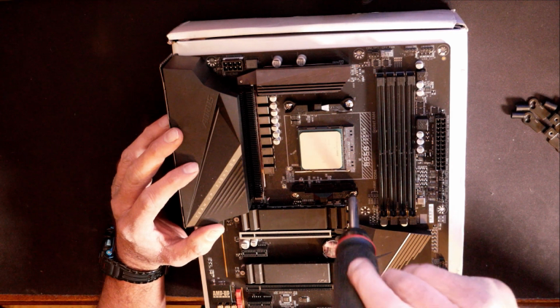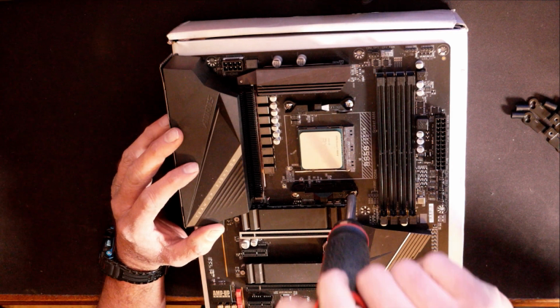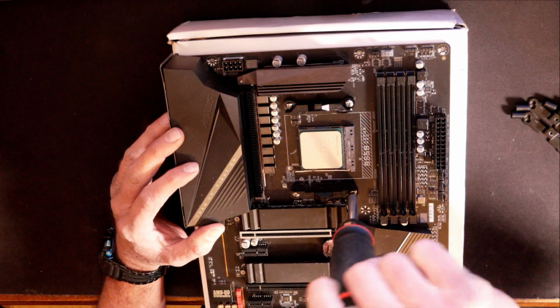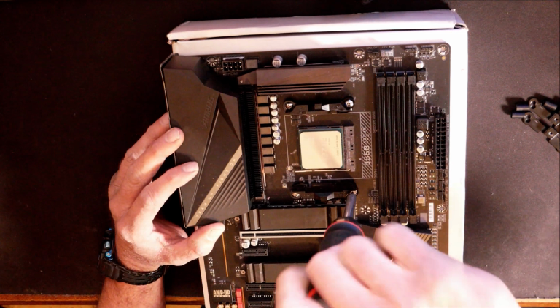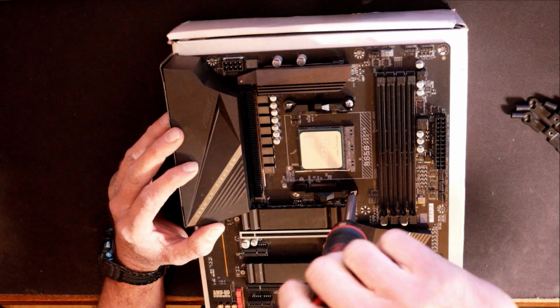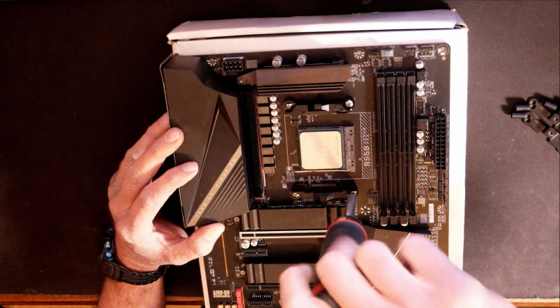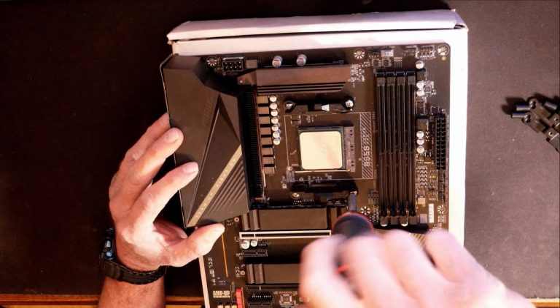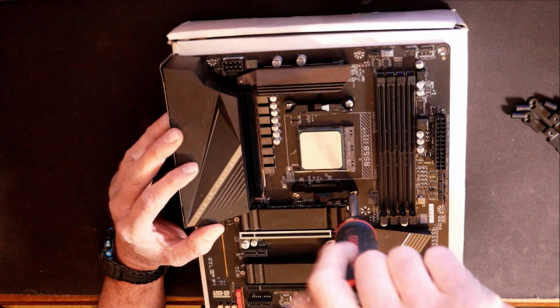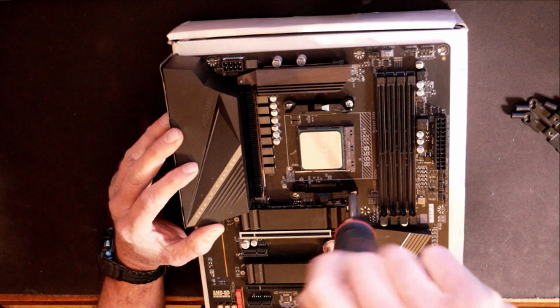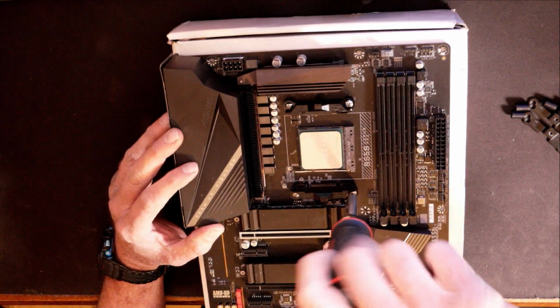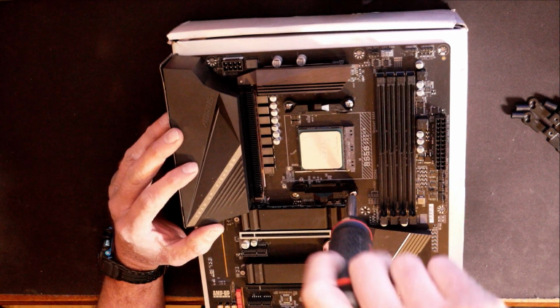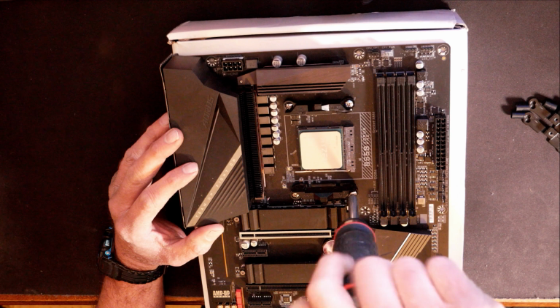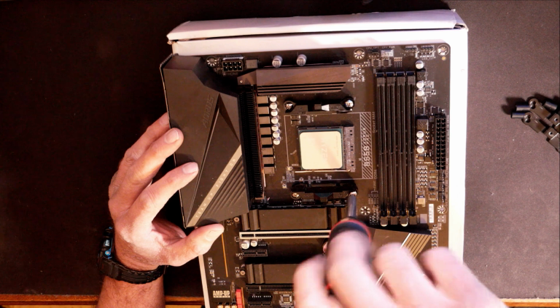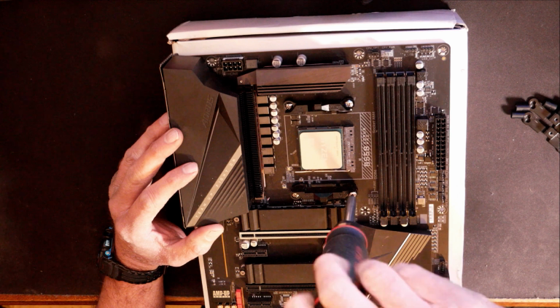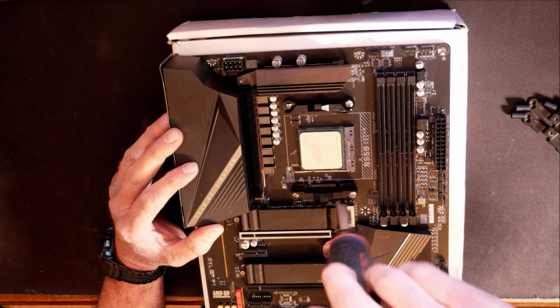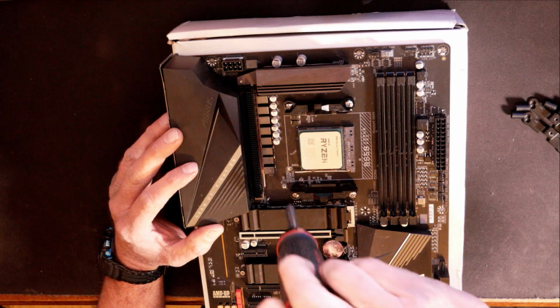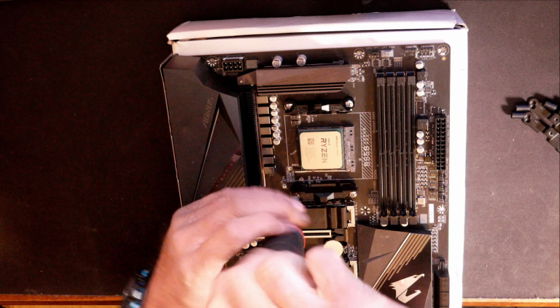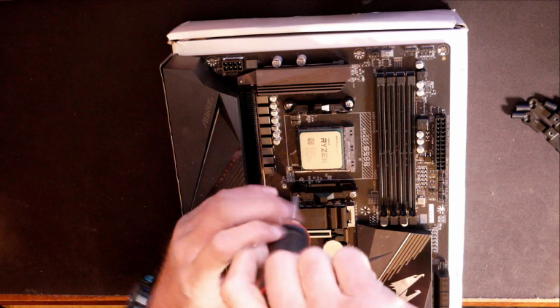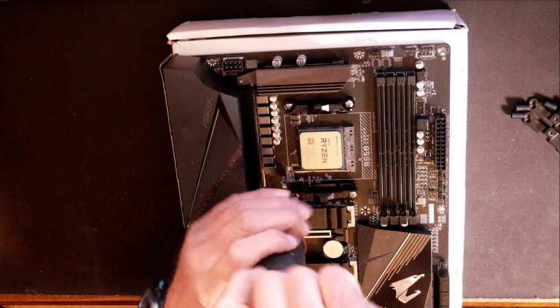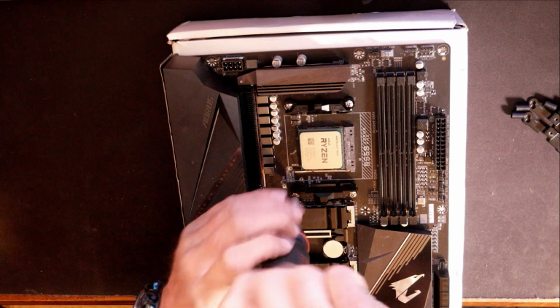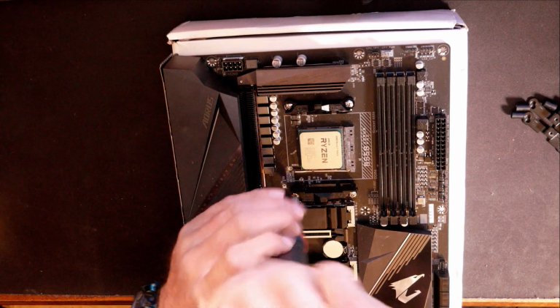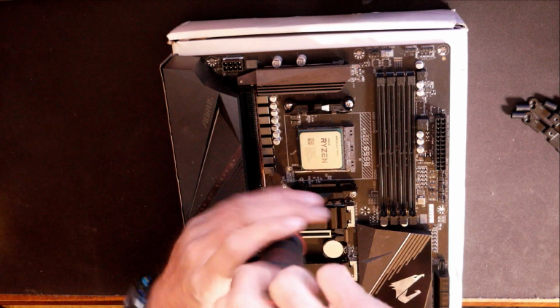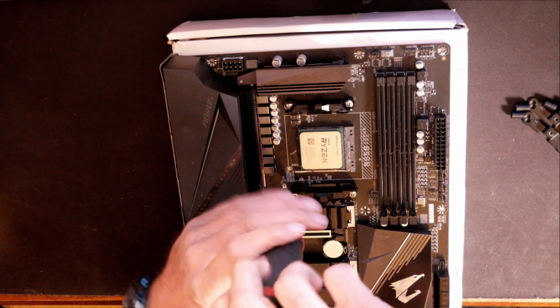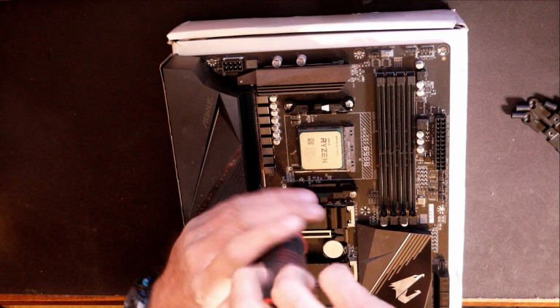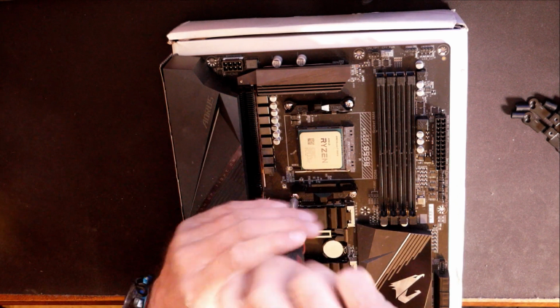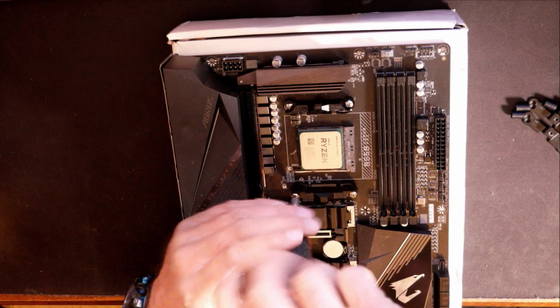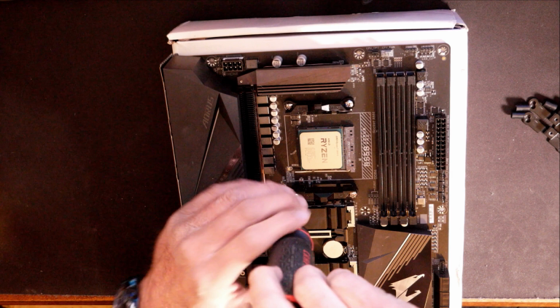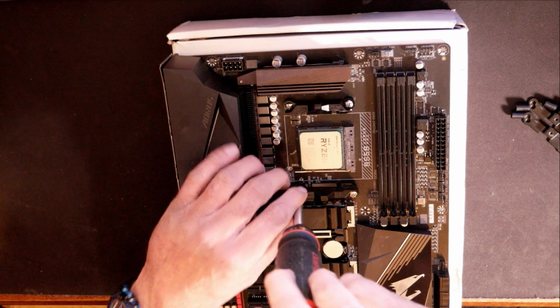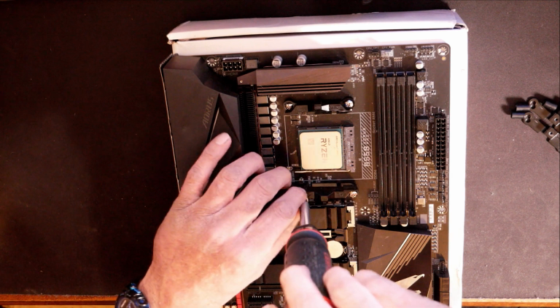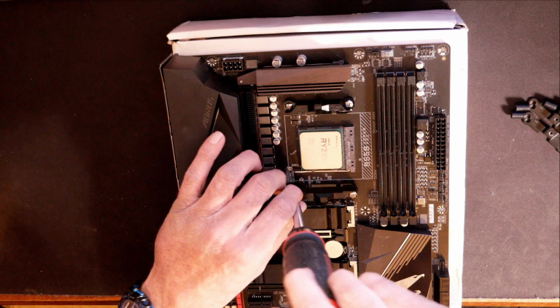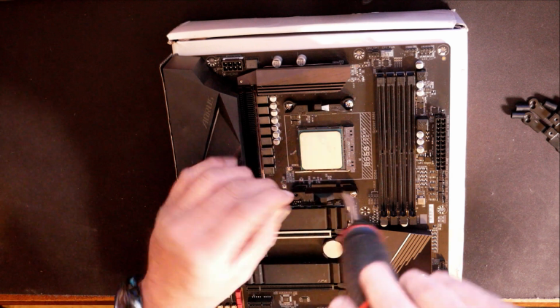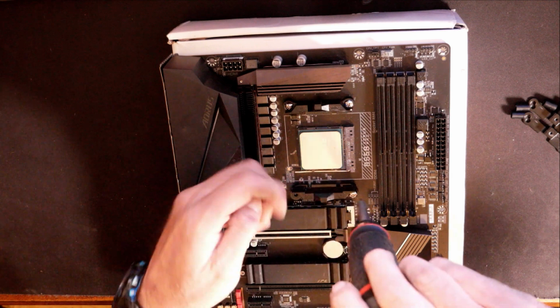You got two screws to hold each bracket on, so you just have to take the screws out and remove the plastic brackets. I would recommend holding onto these plastic brackets and the screws.